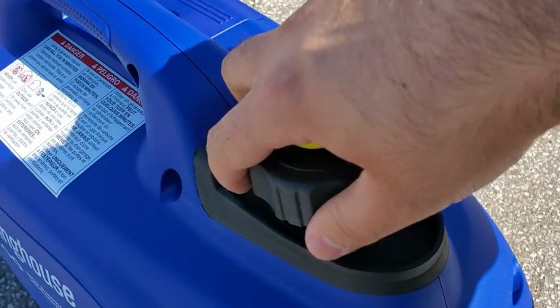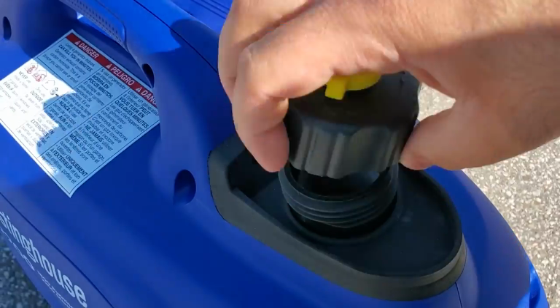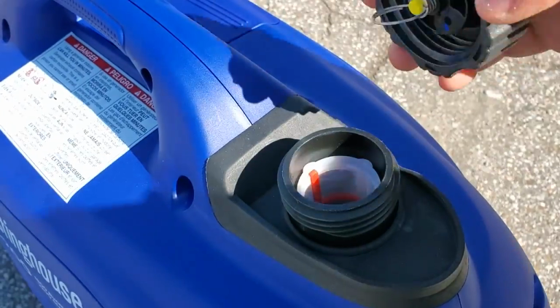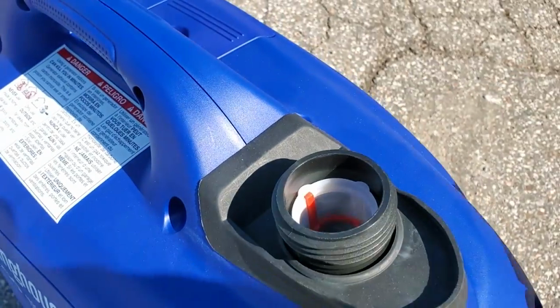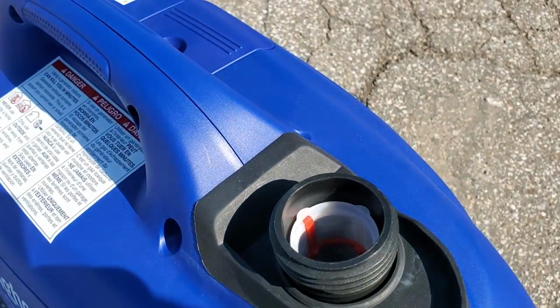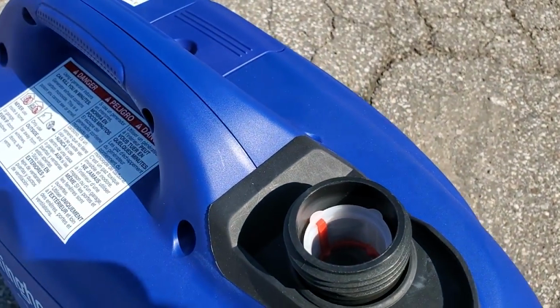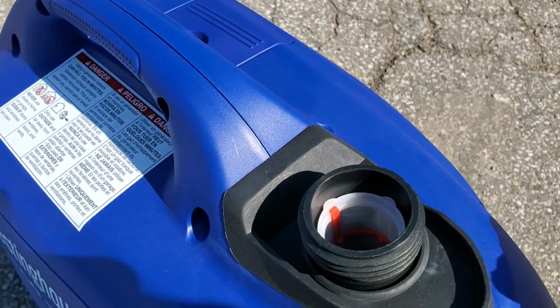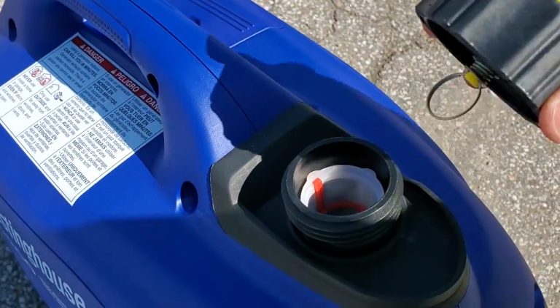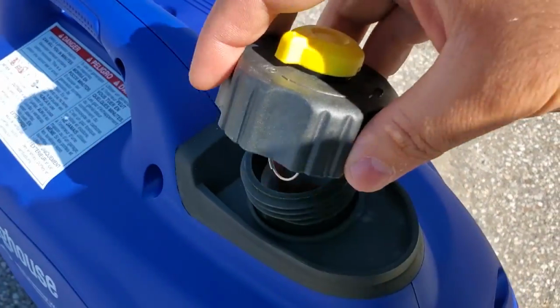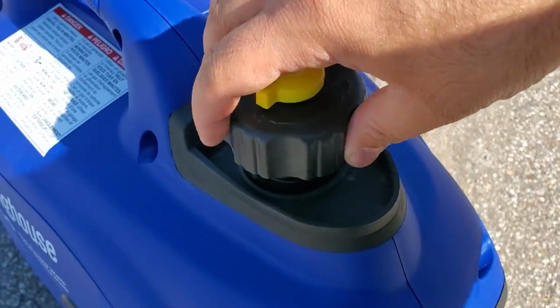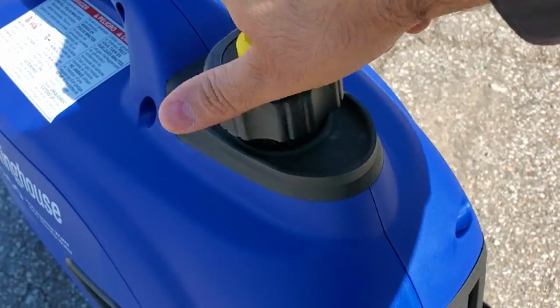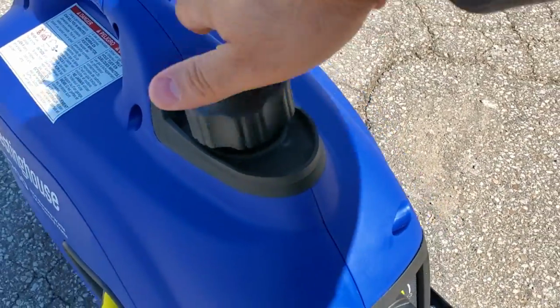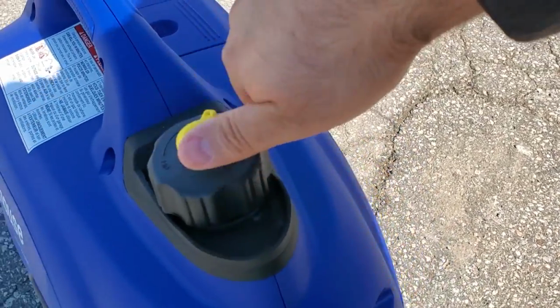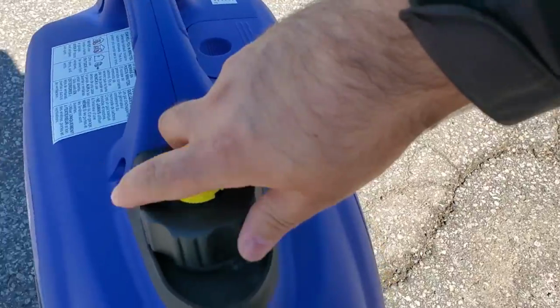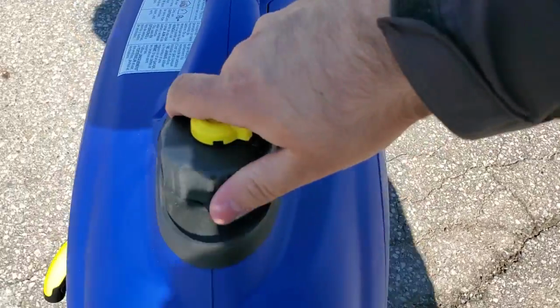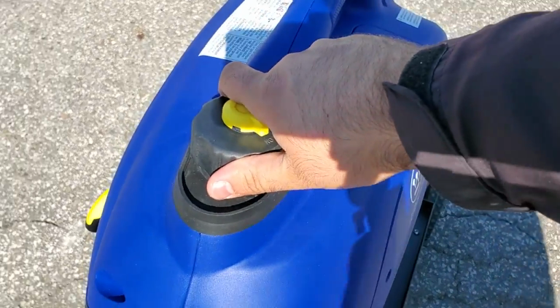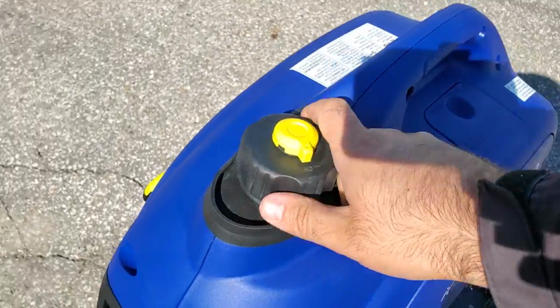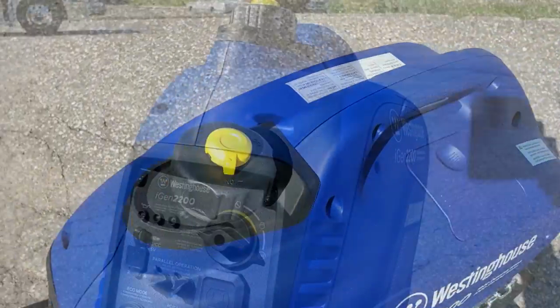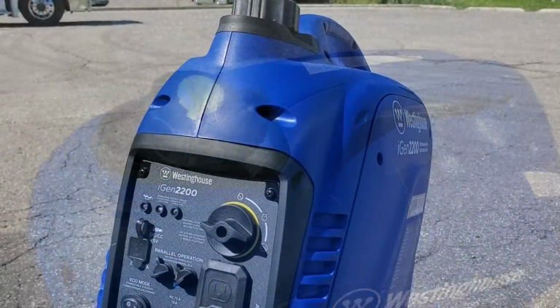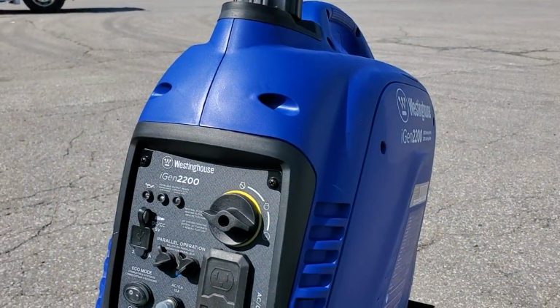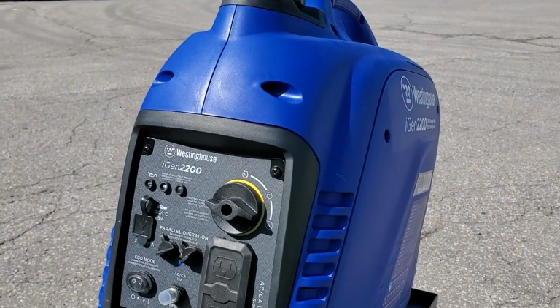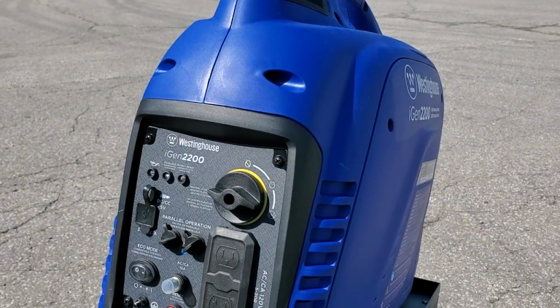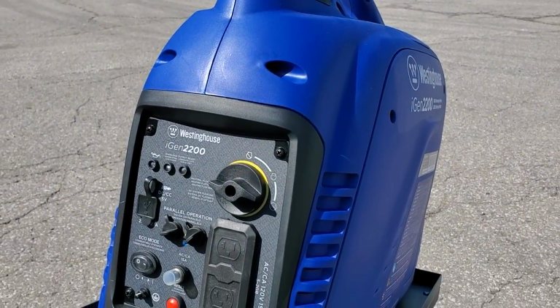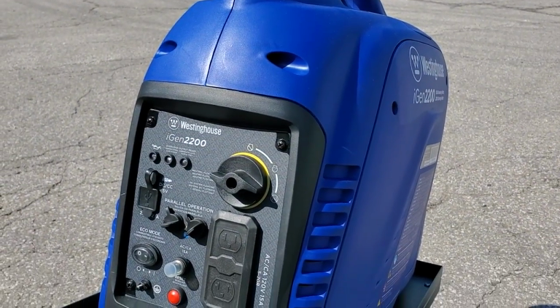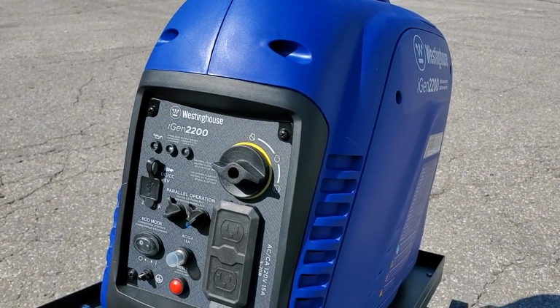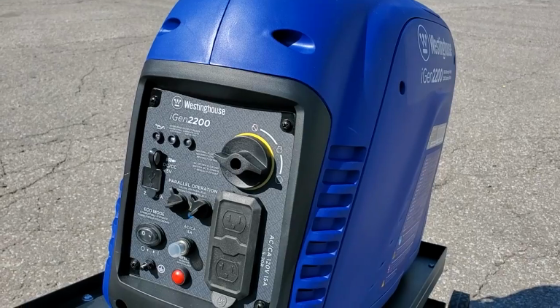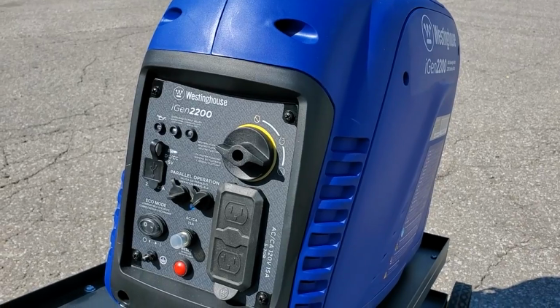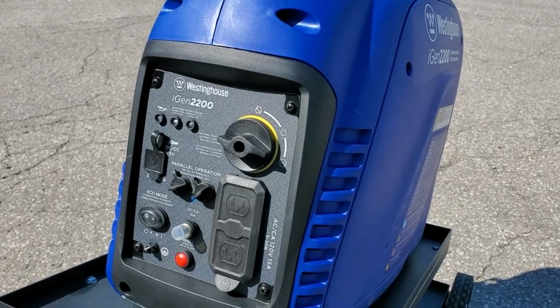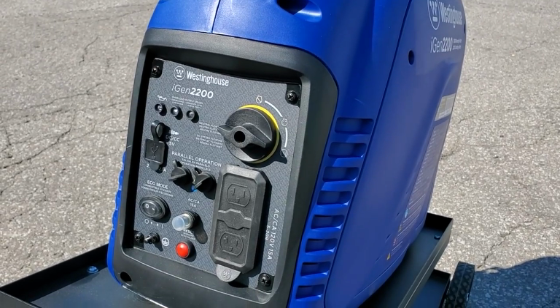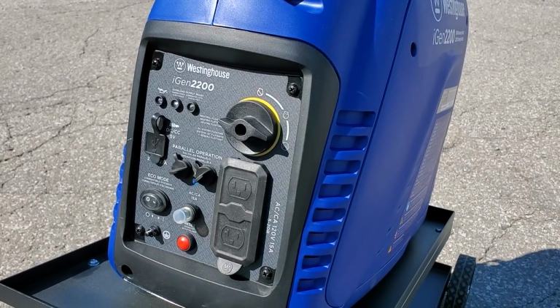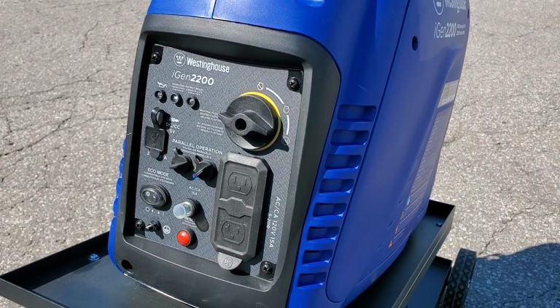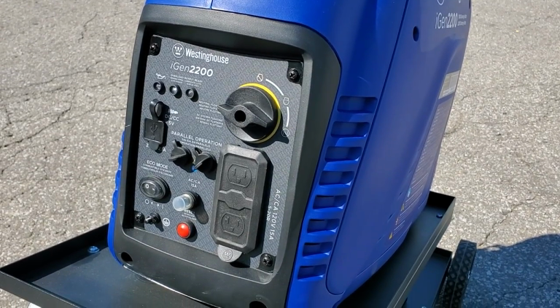It is parallel compatible if you do need additional power. This is a very lightweight system — it only weighs about 46 pounds — and it does have a very small four stroke engine built into it.